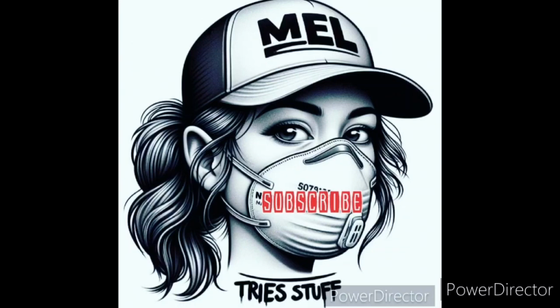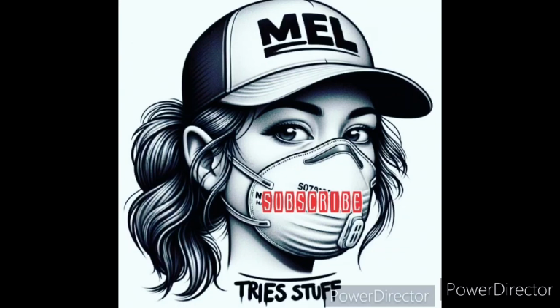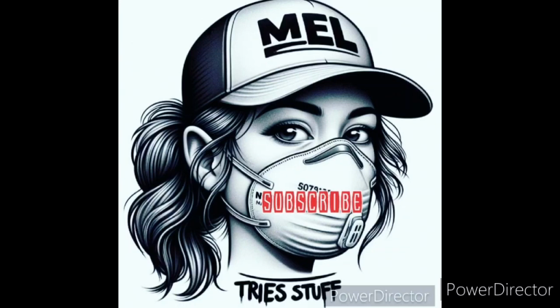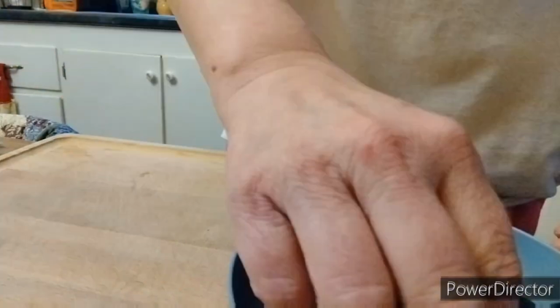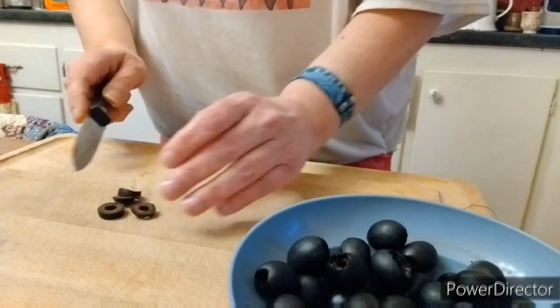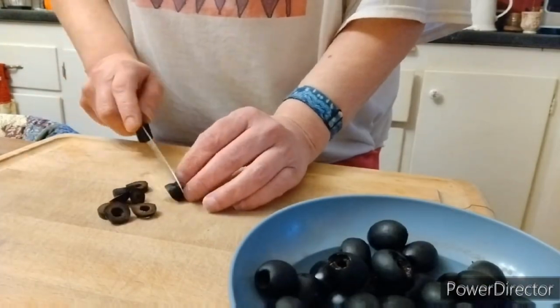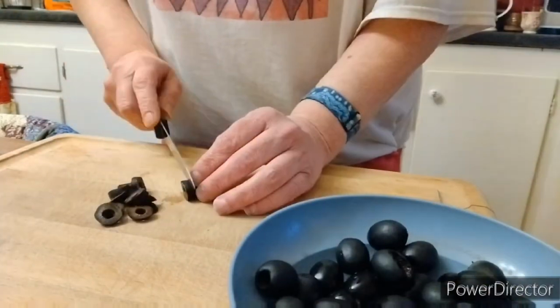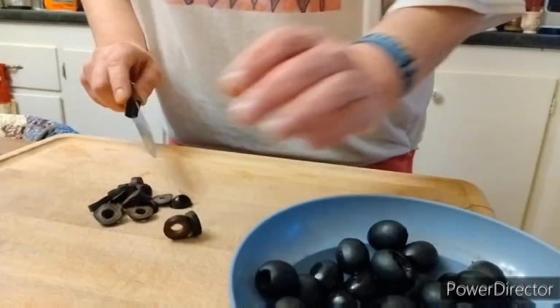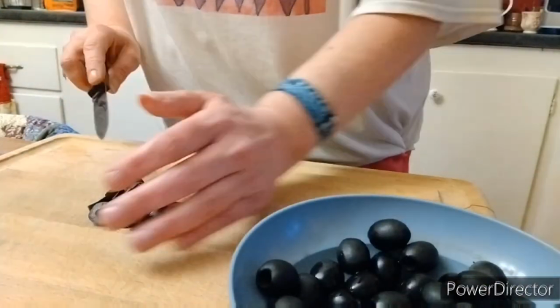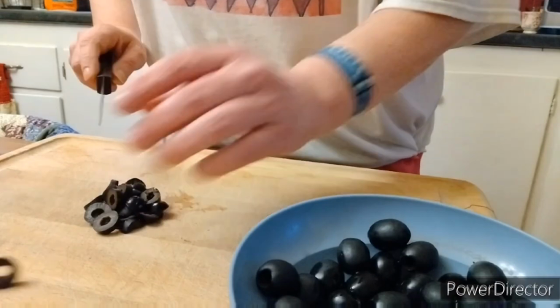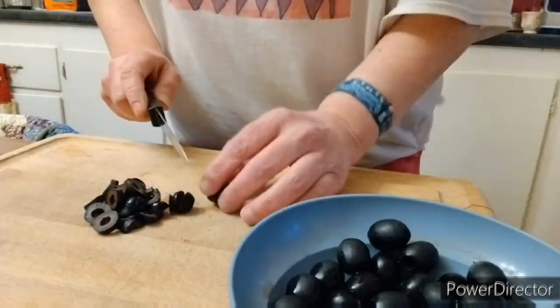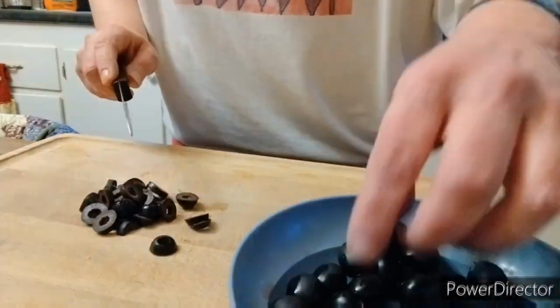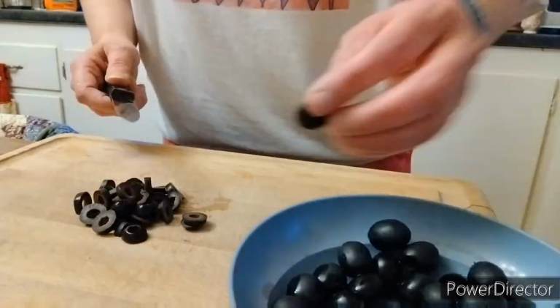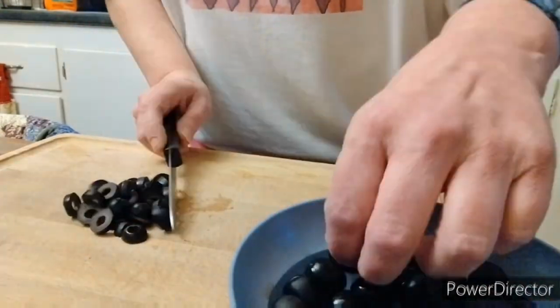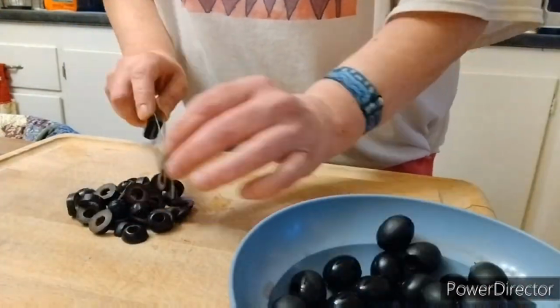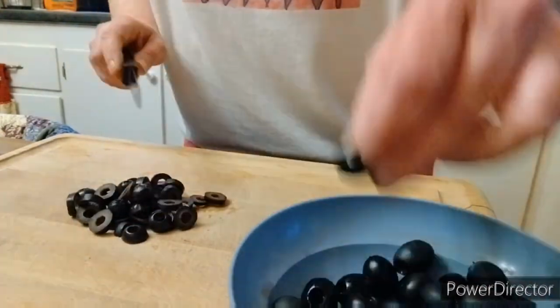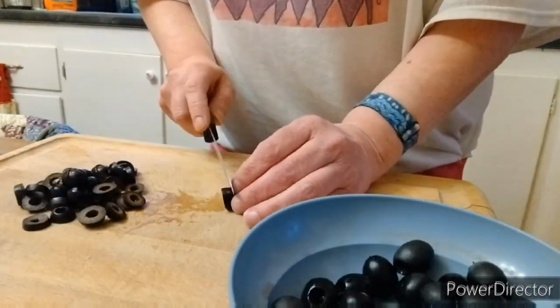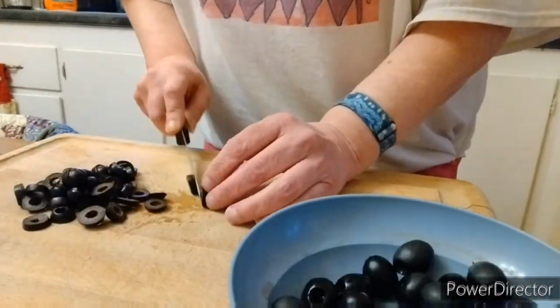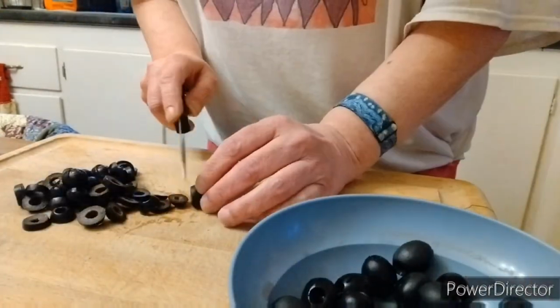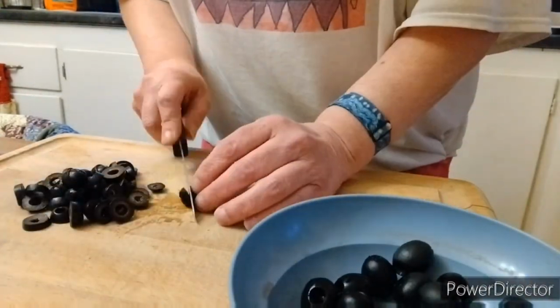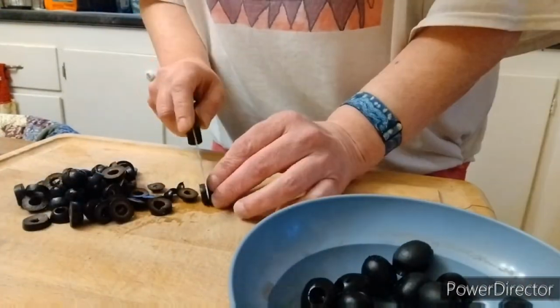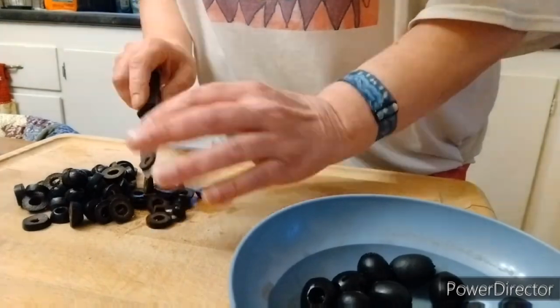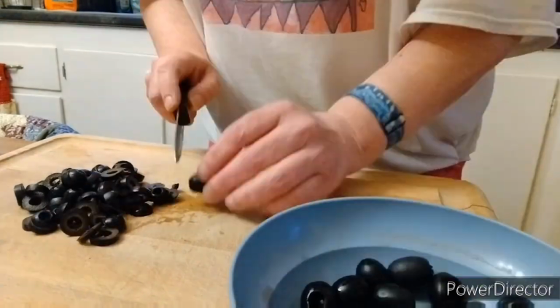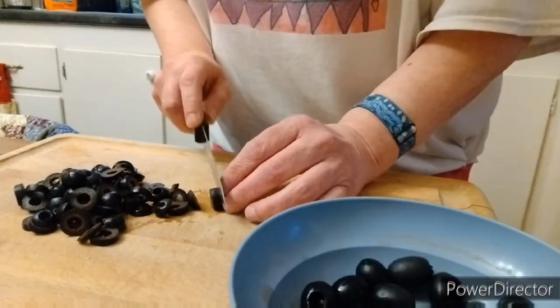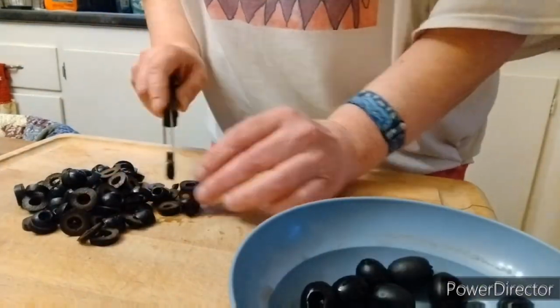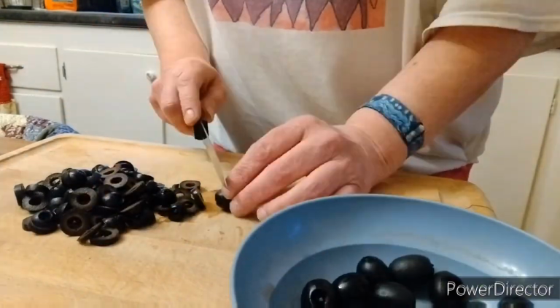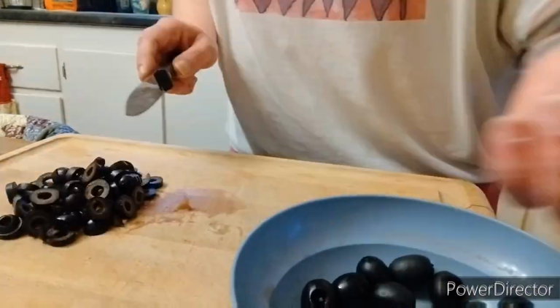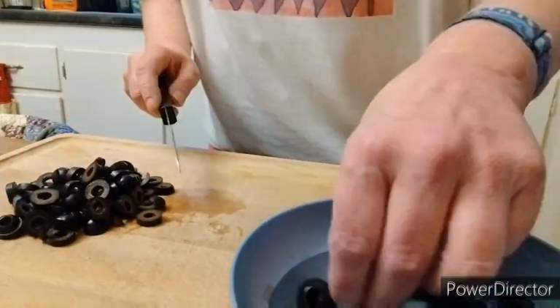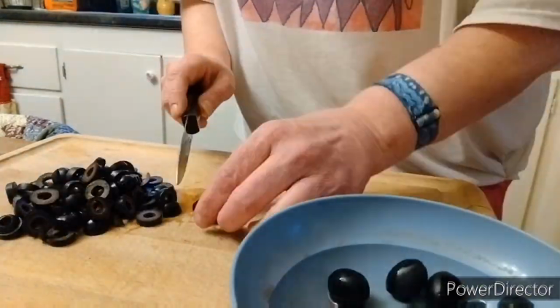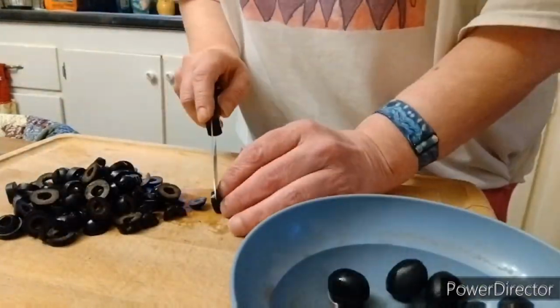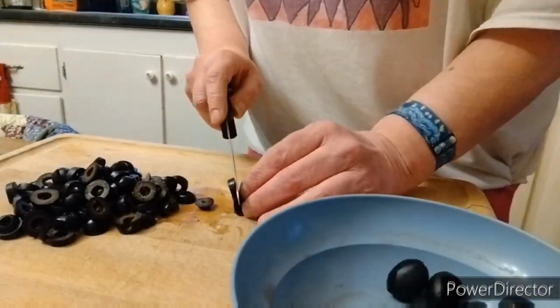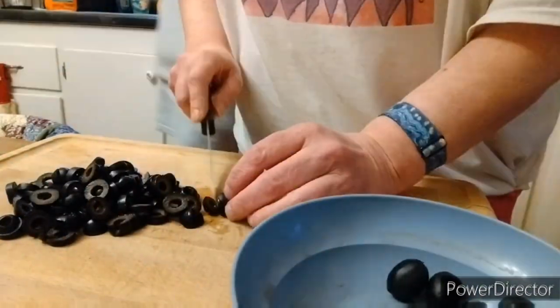Today I'm making my mom's famous taco salad. Let's start off by chopping up some black olives. Chop, chop, chop. It's always fun.